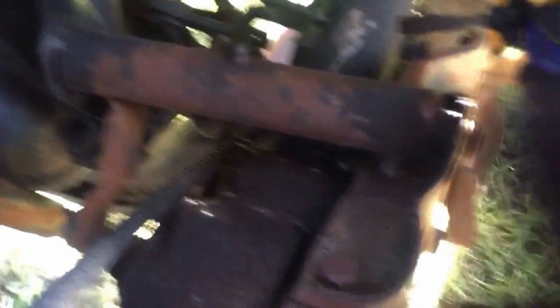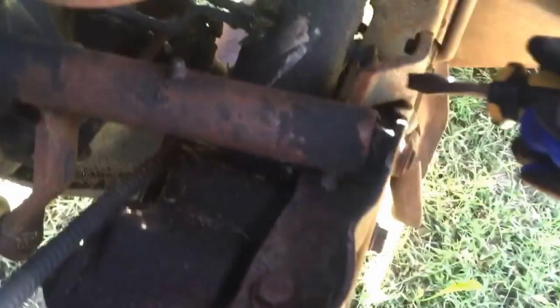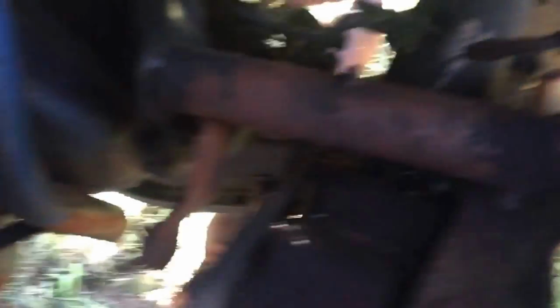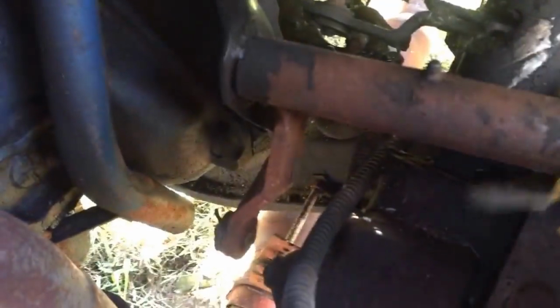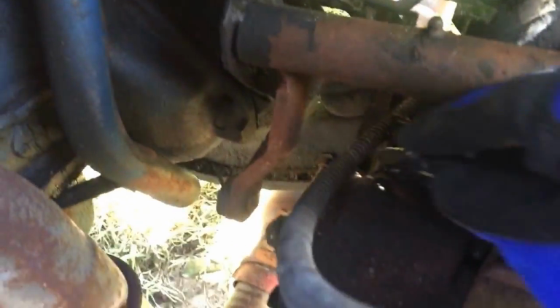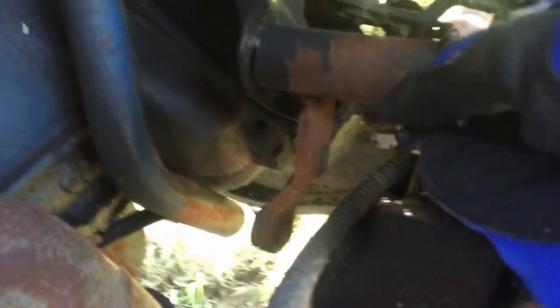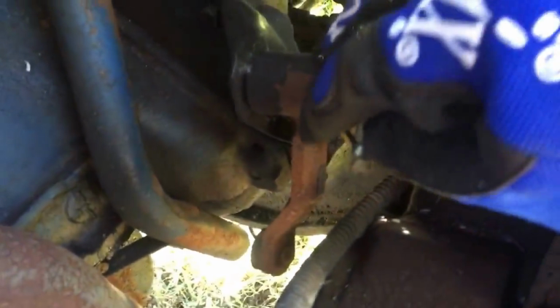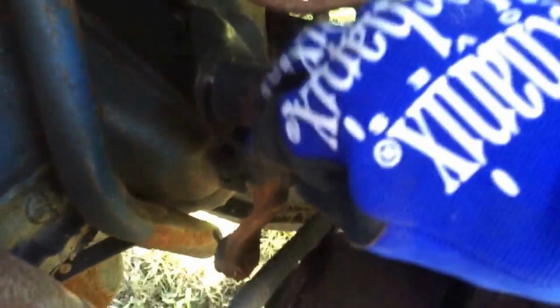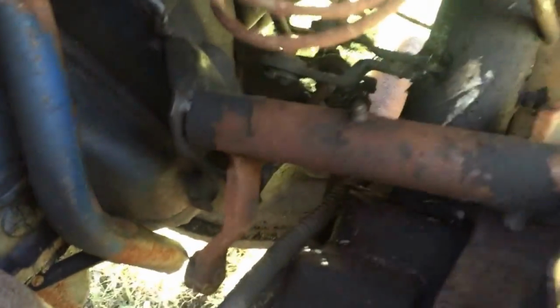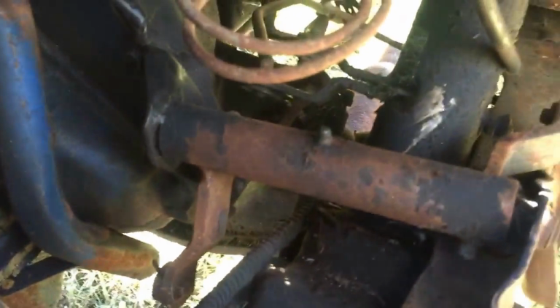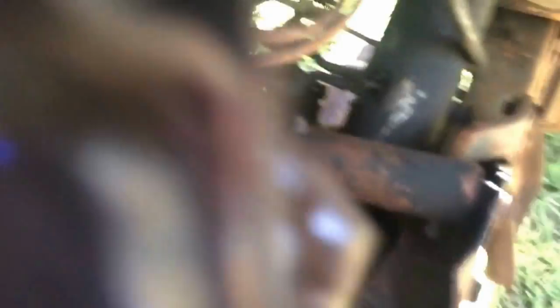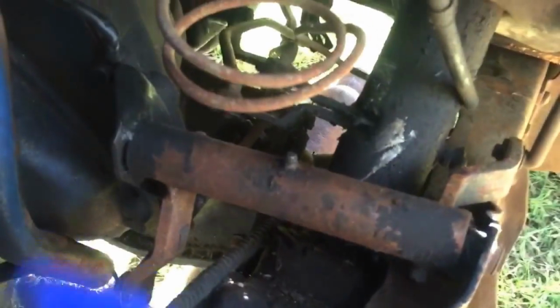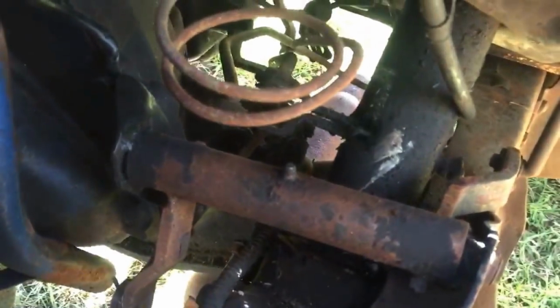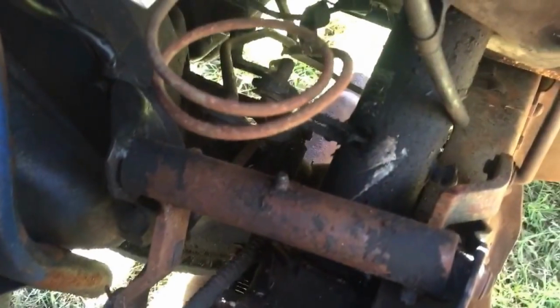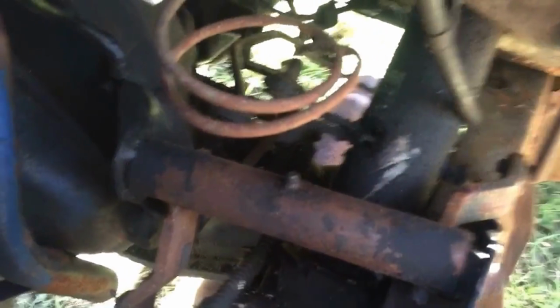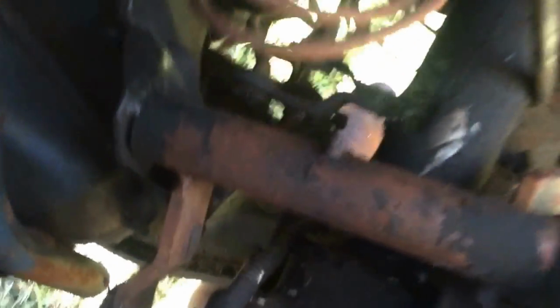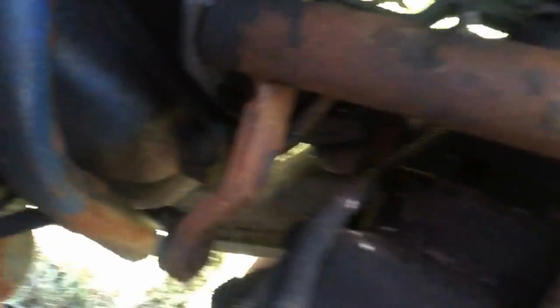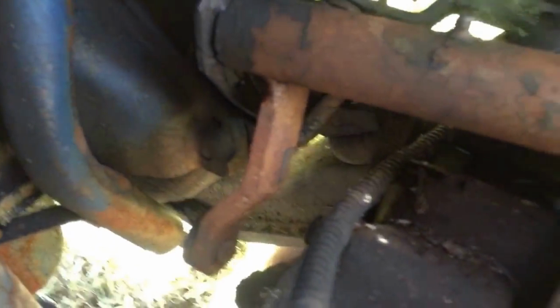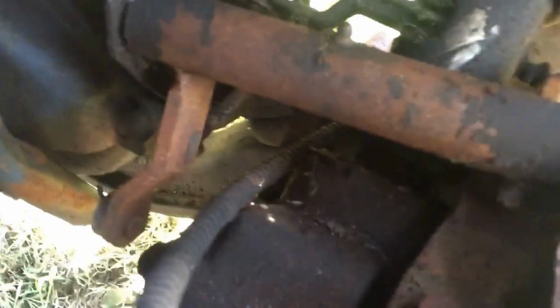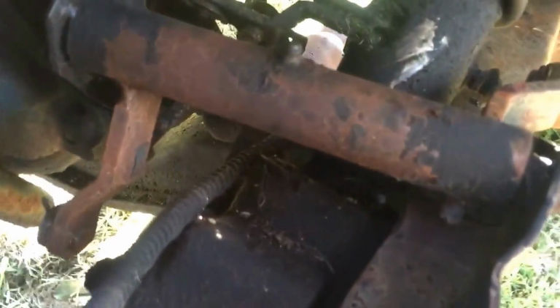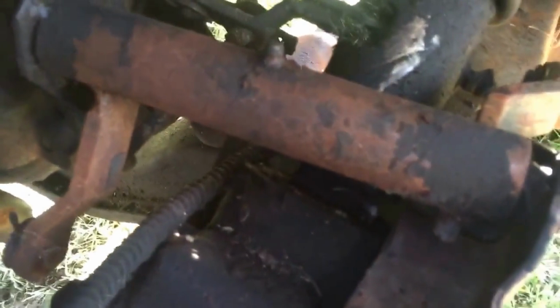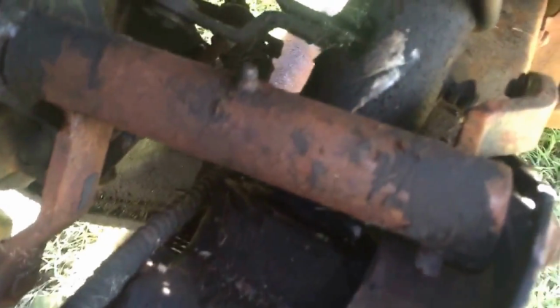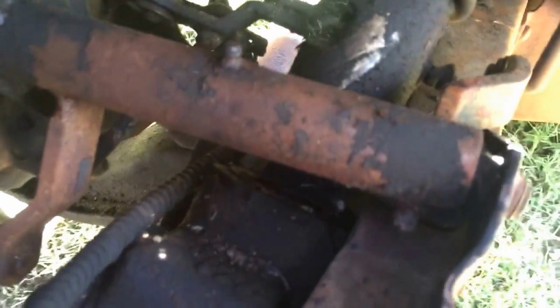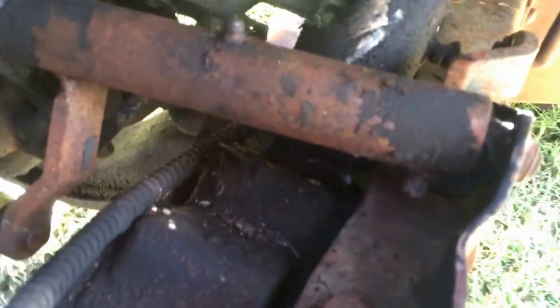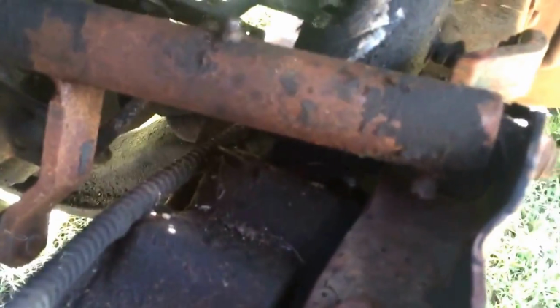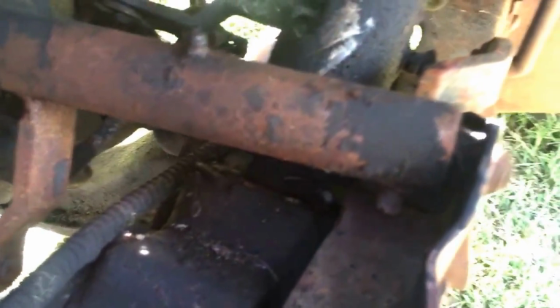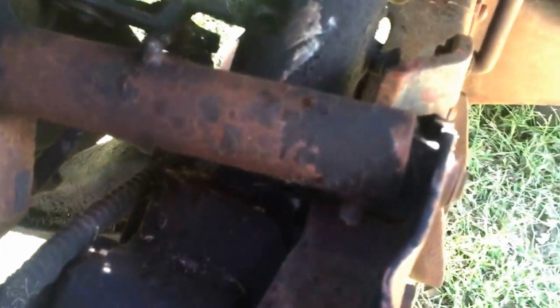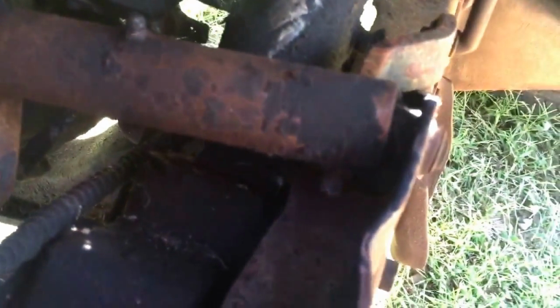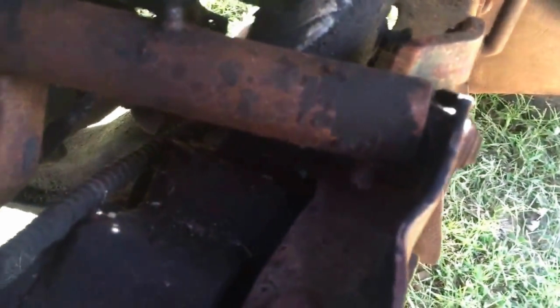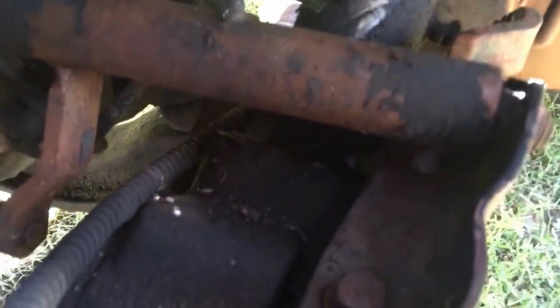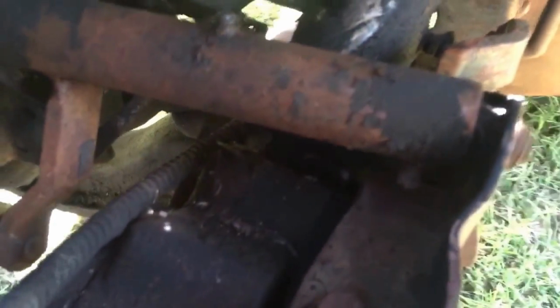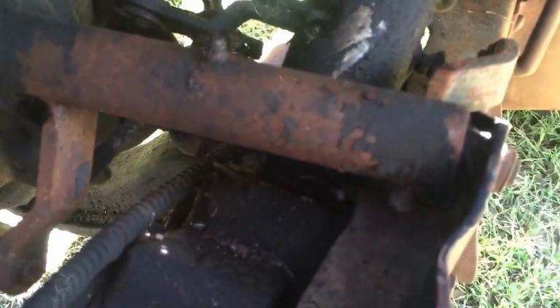Let's see what else is coming out. There's a spring down in here. This is the emergency brake cable. Just below it there's a spring, so I'm going to disconnect that too. And that goes to the clutch.